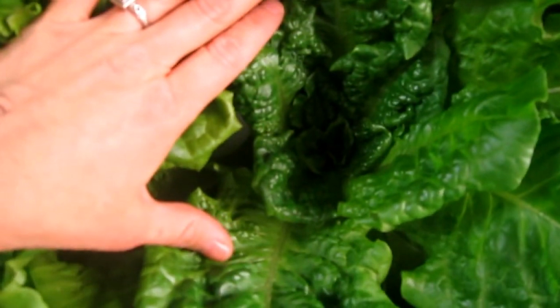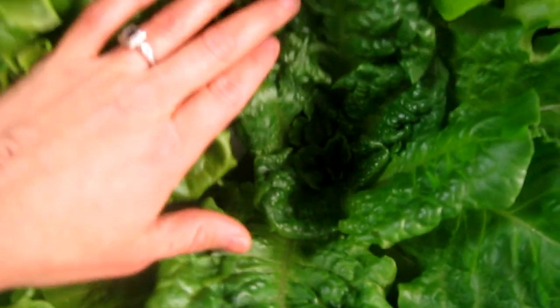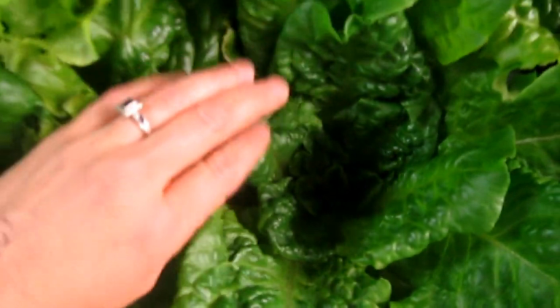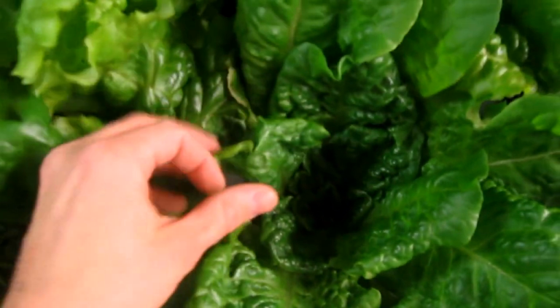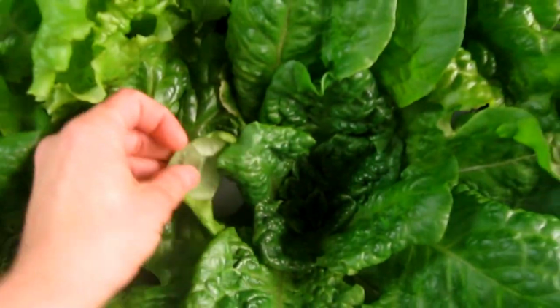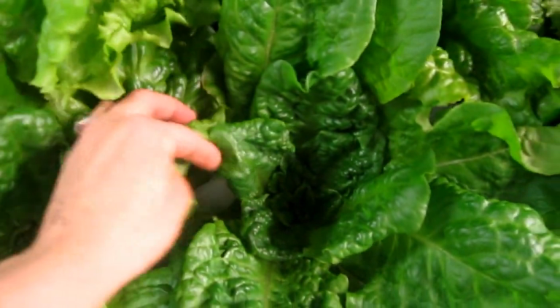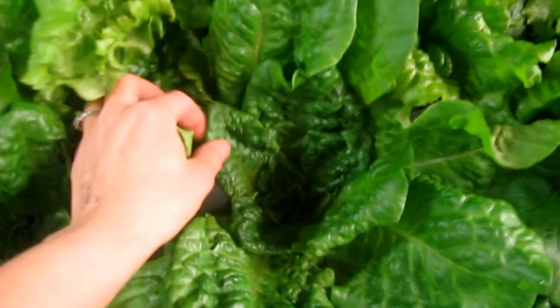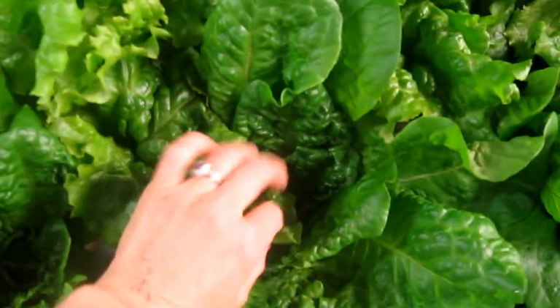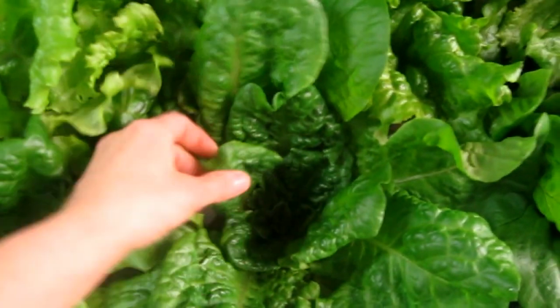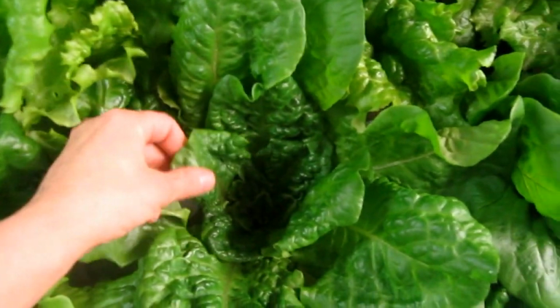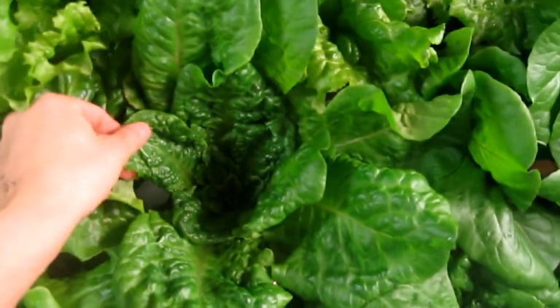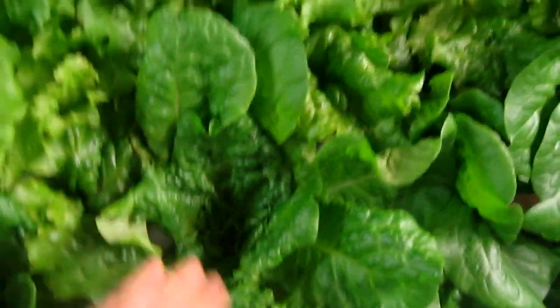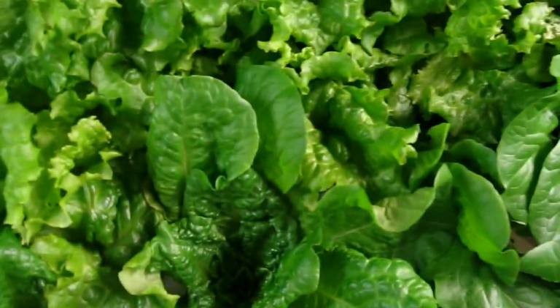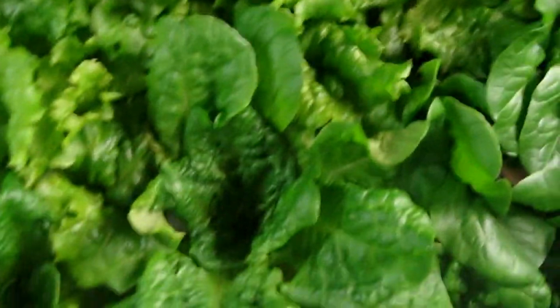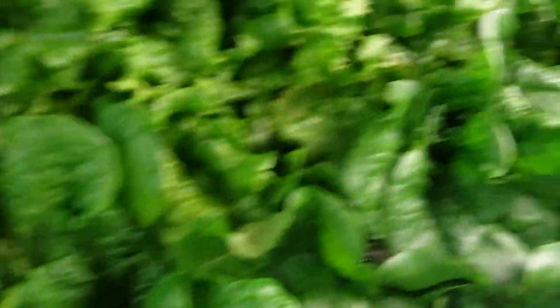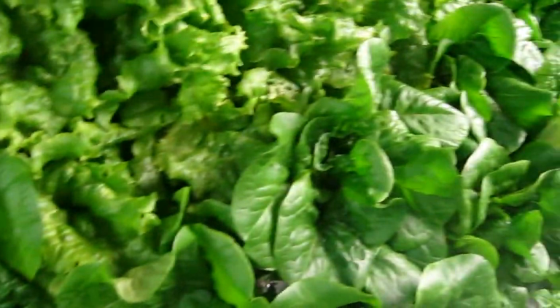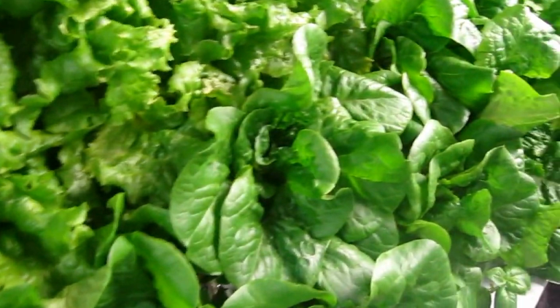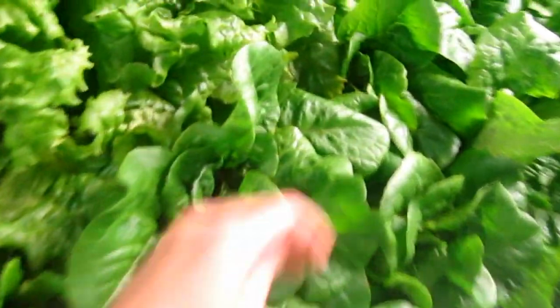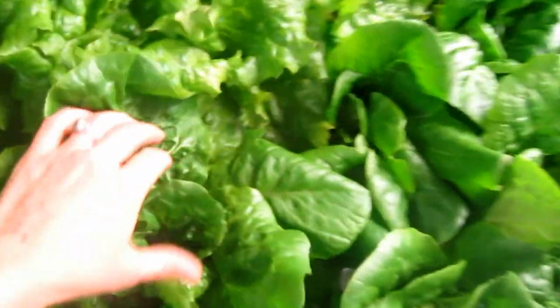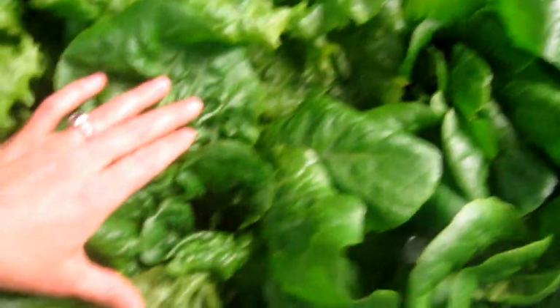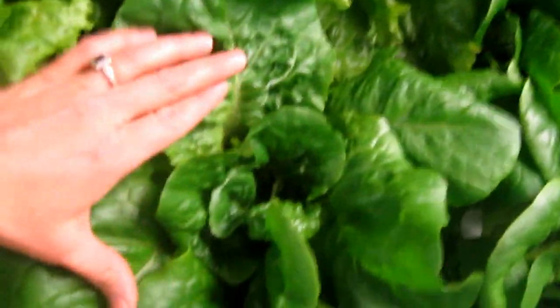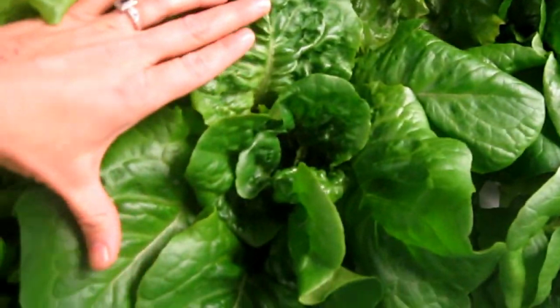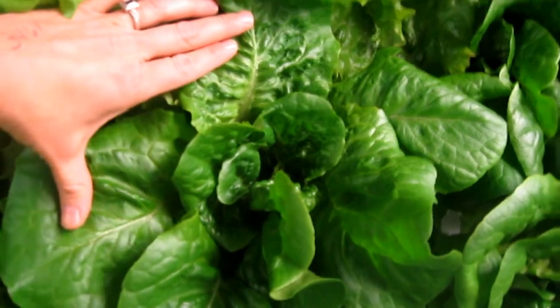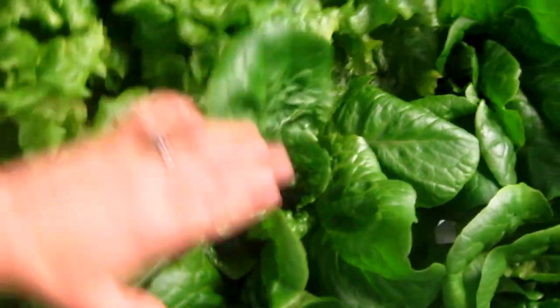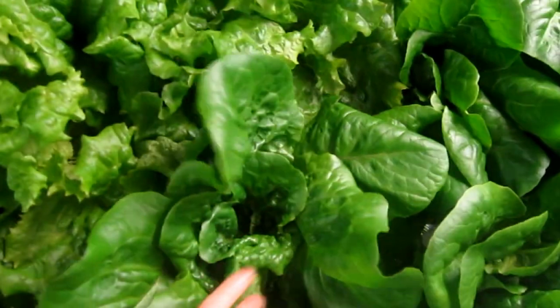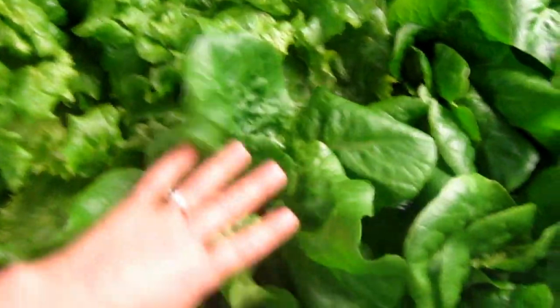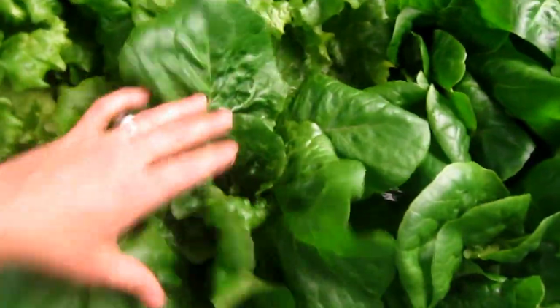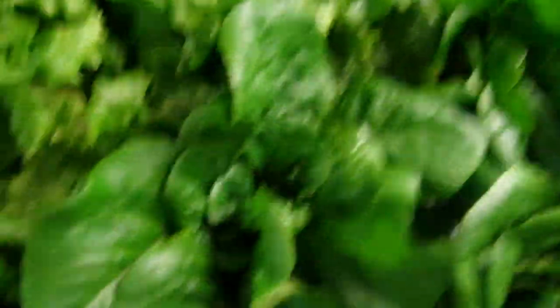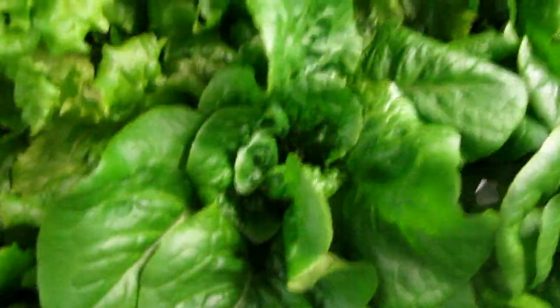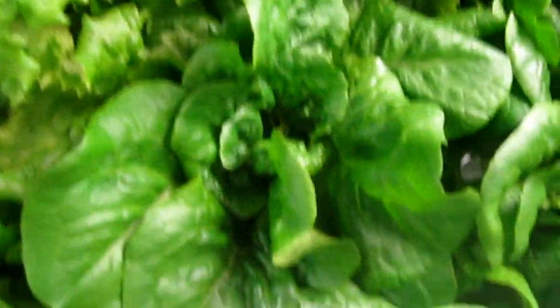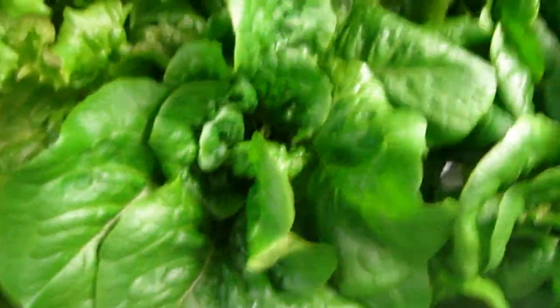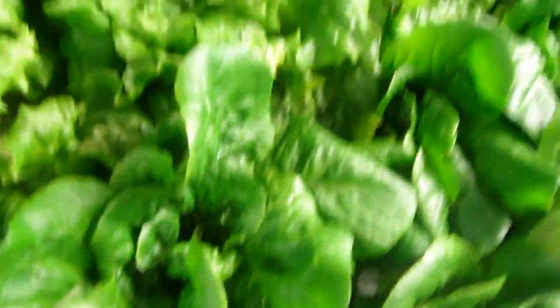This is the butter crunch - these have about two weeks left. I don't know if they're going to make it another two weeks though, they're pretty big. Might have to harvest them next week, but gorgeous, gorgeous heads. Very happy.